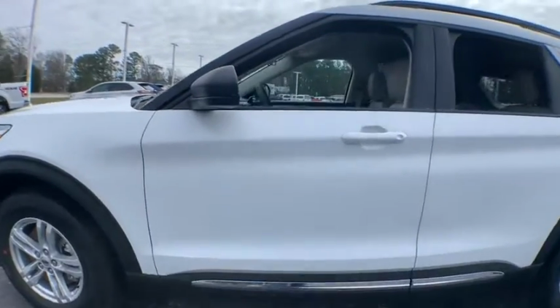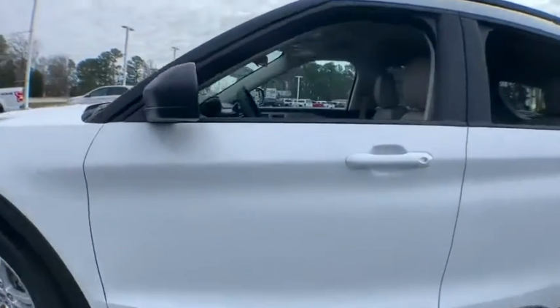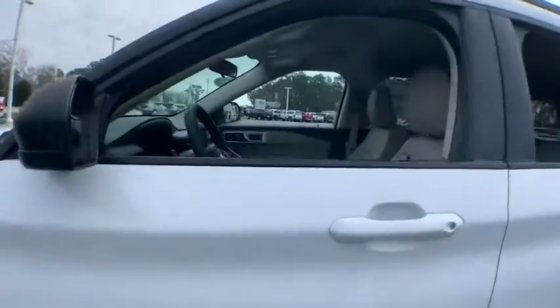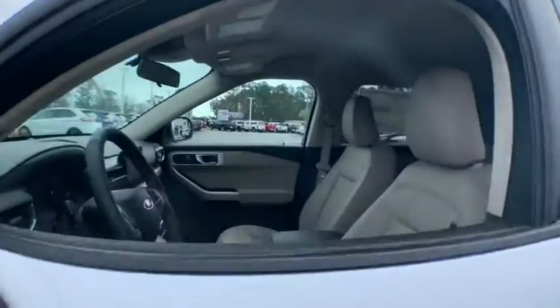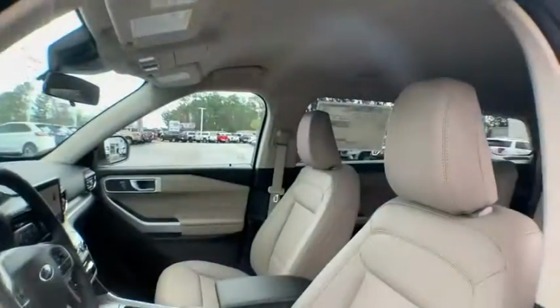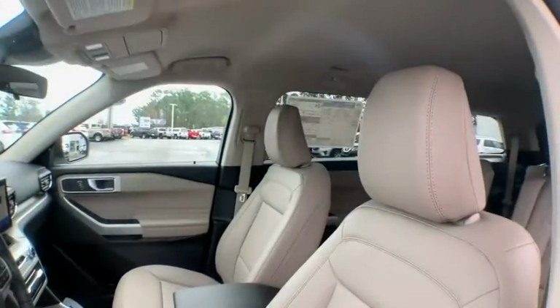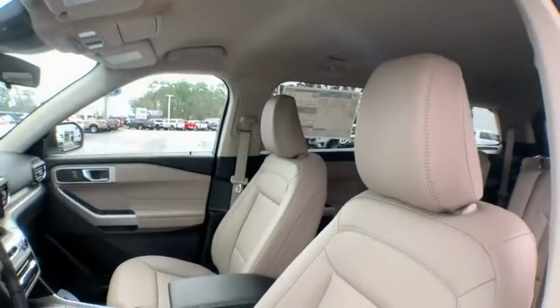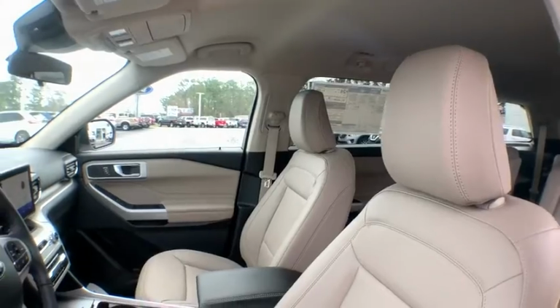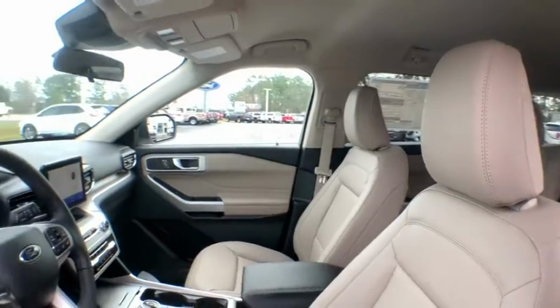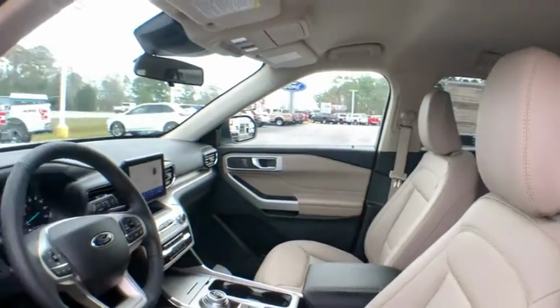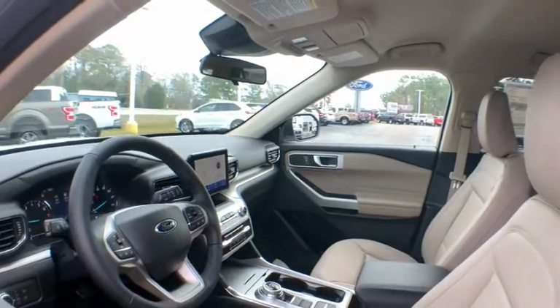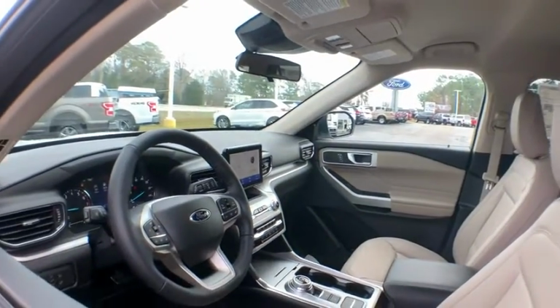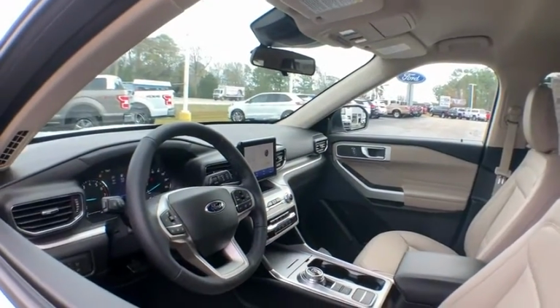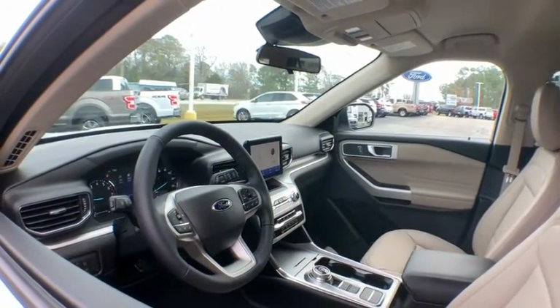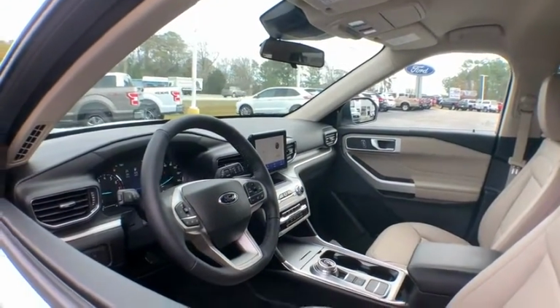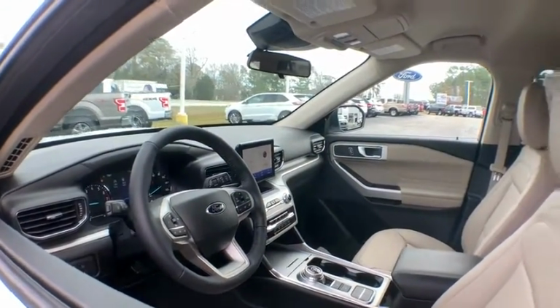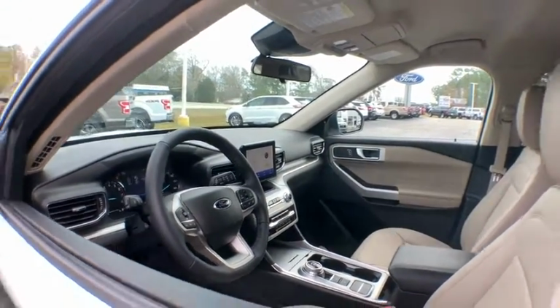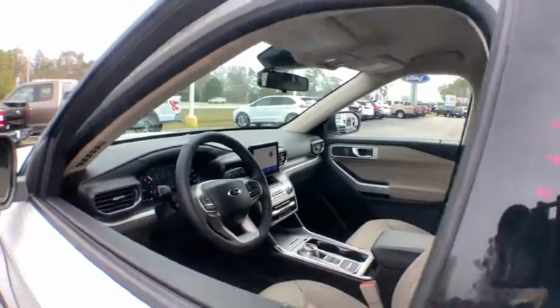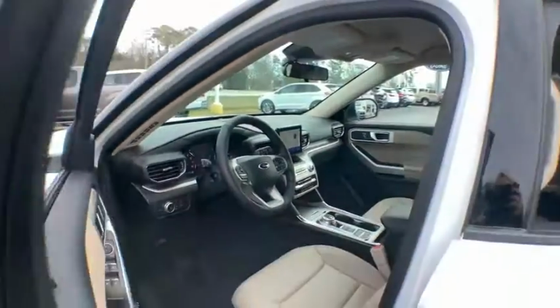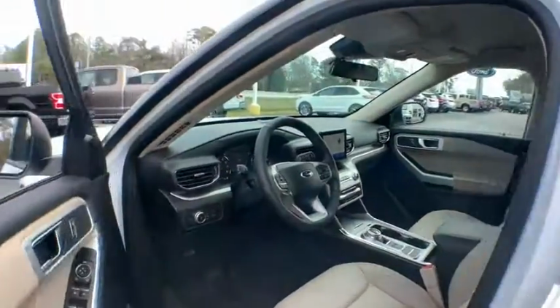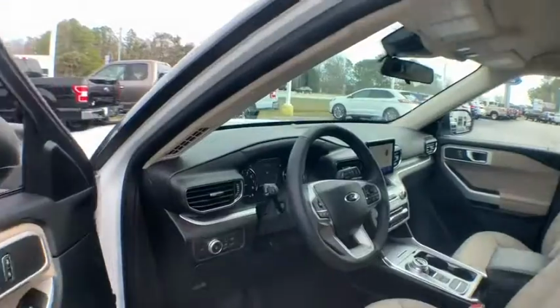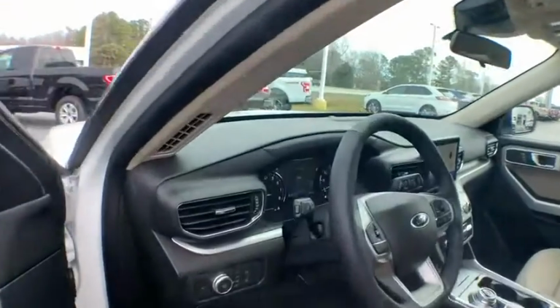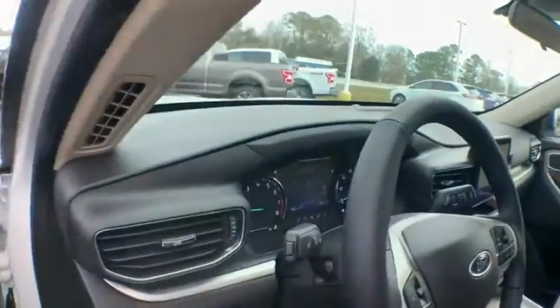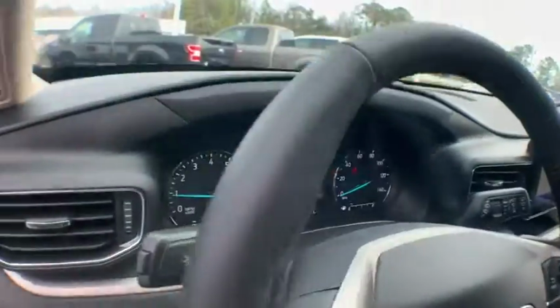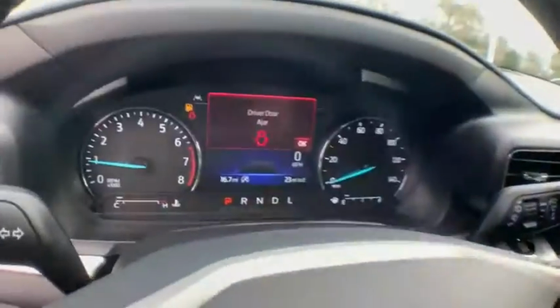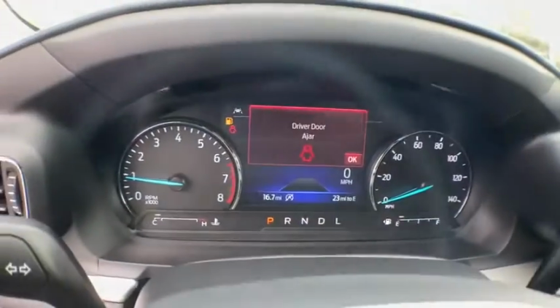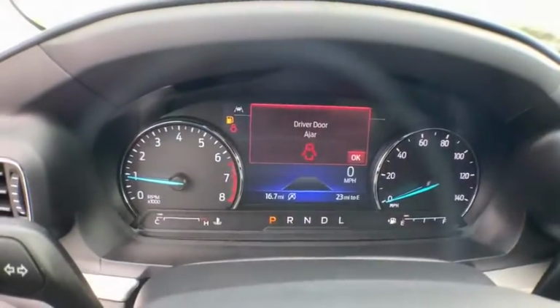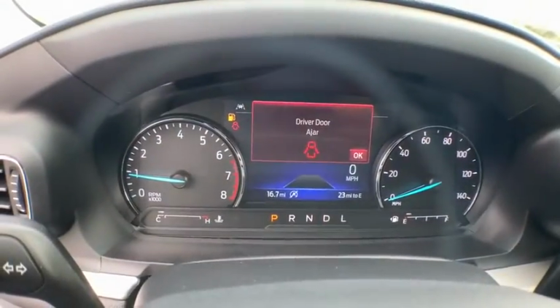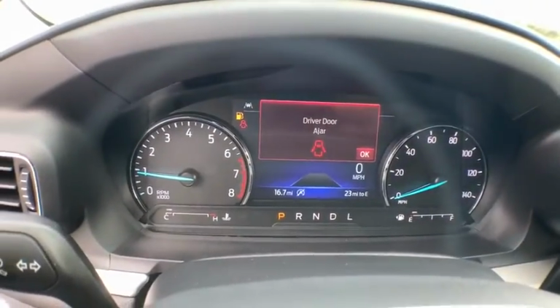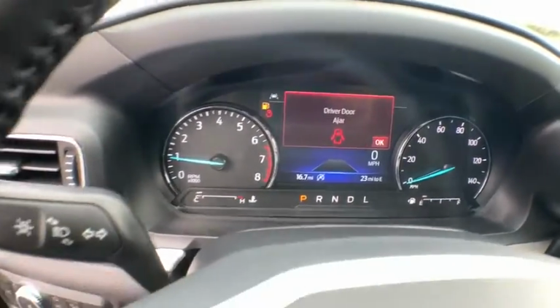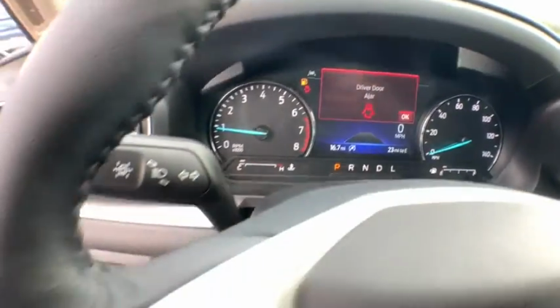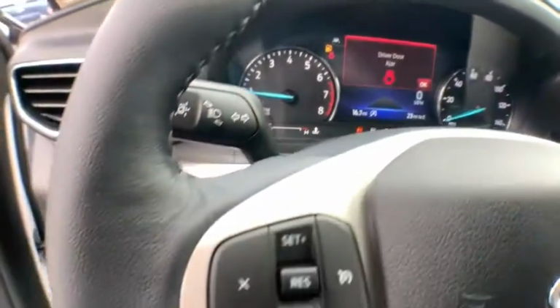Remote engine start, power passenger seat, traction control, power liftgate, dual airbags, power steering, four-wheel disc brakes, AM-FM stereo radio, electronic stability control, compass.